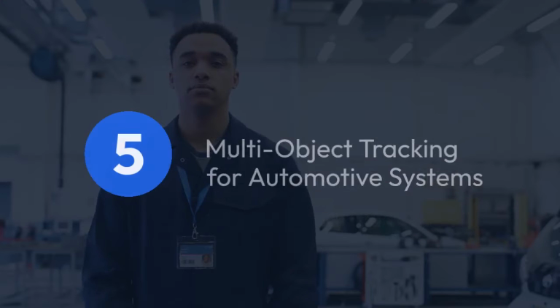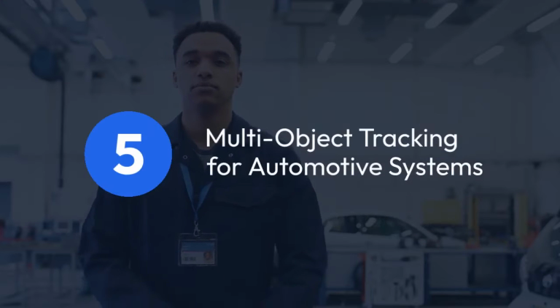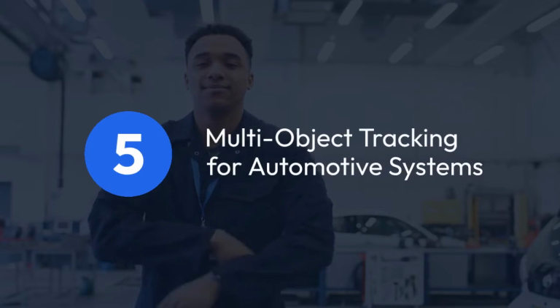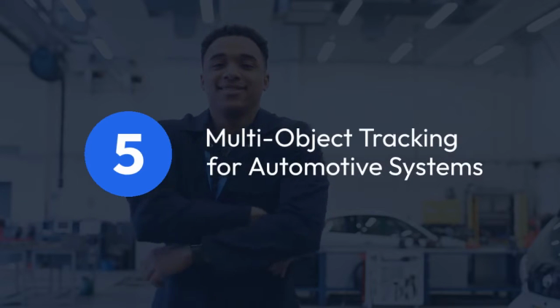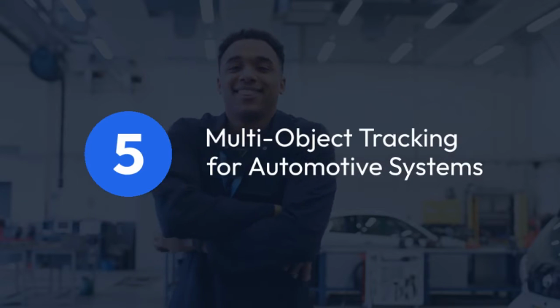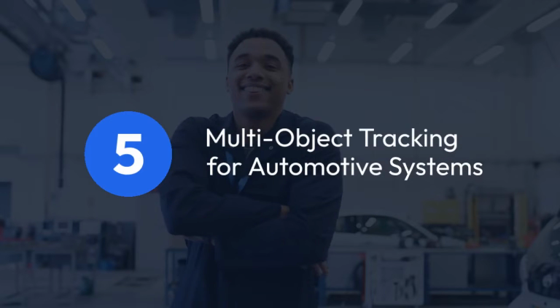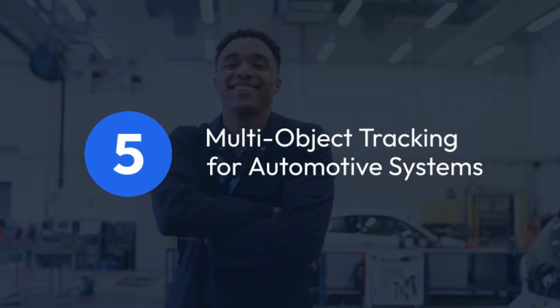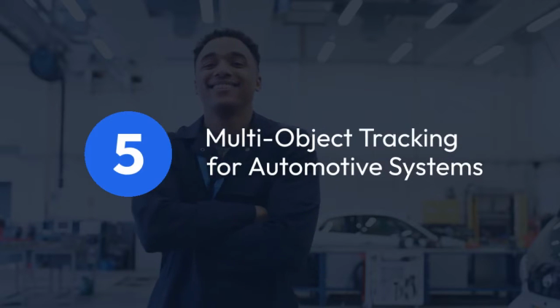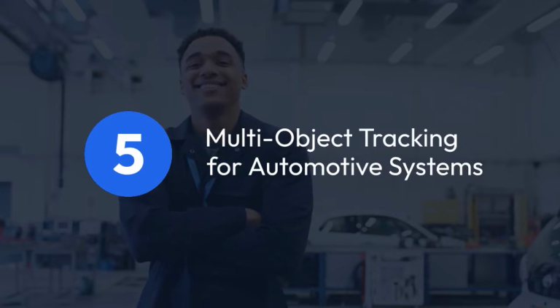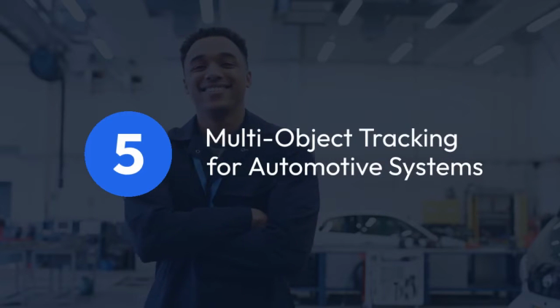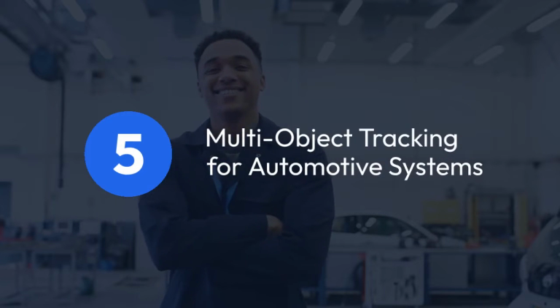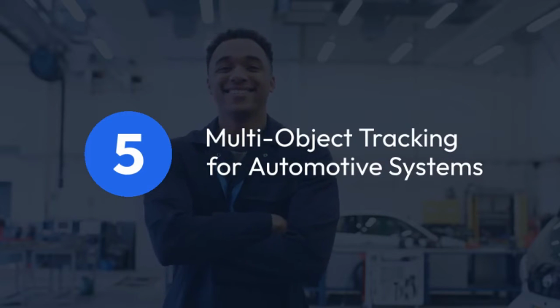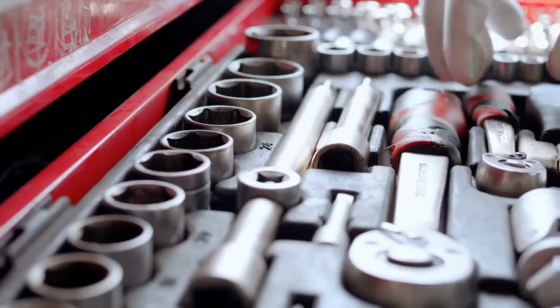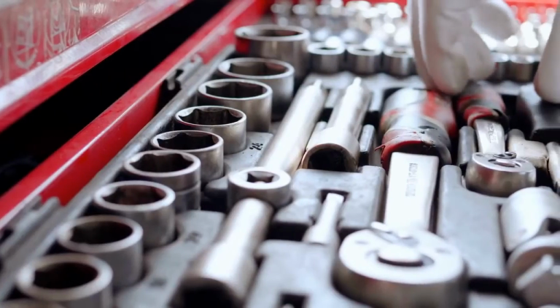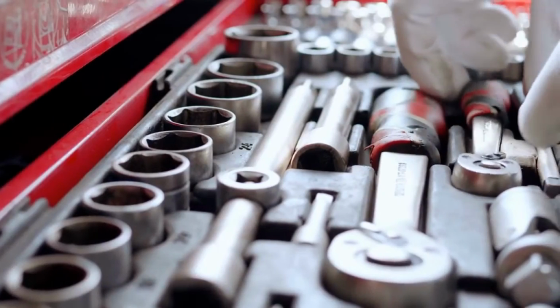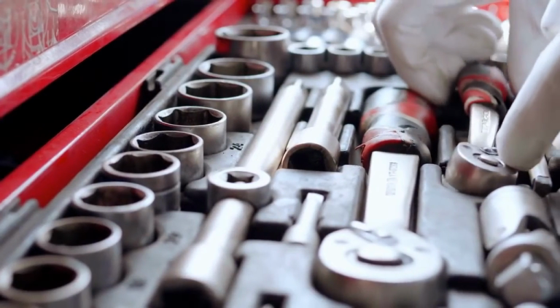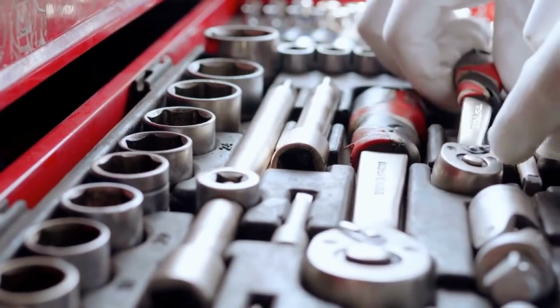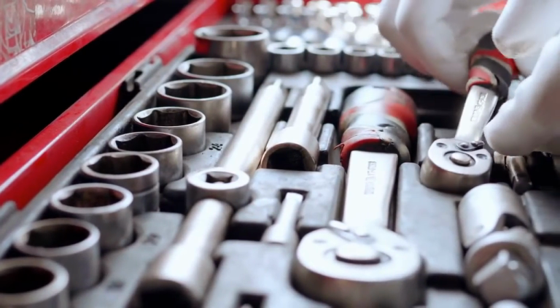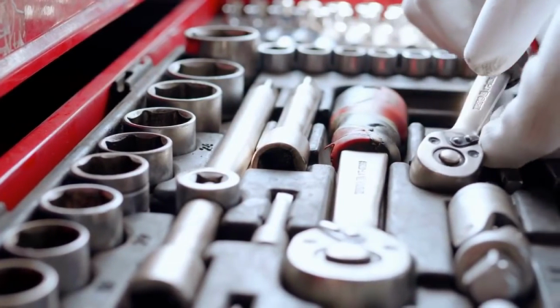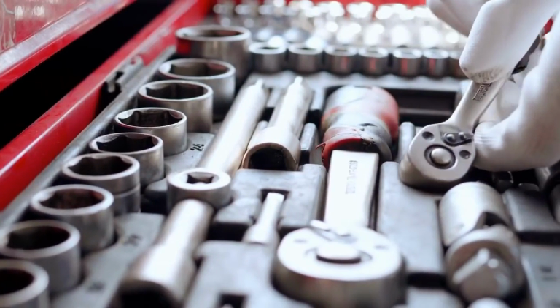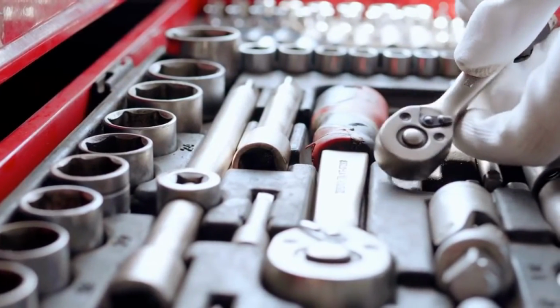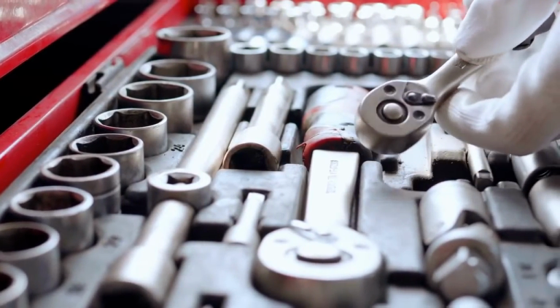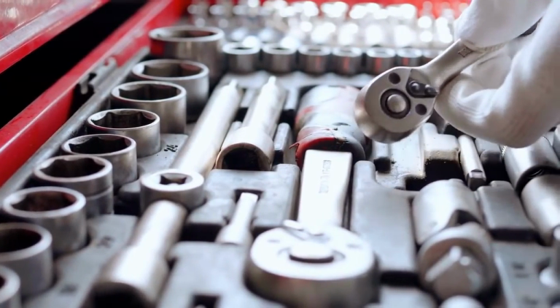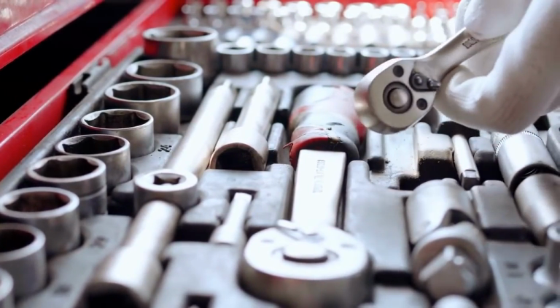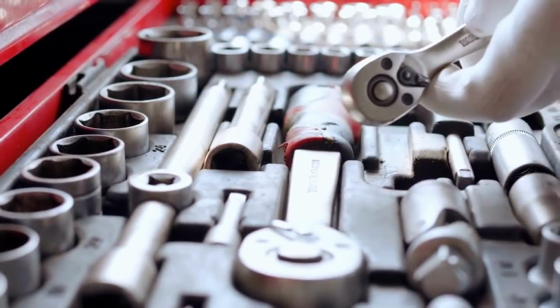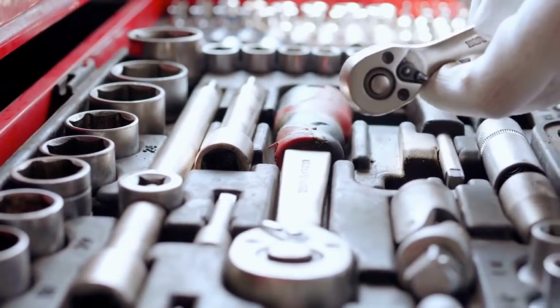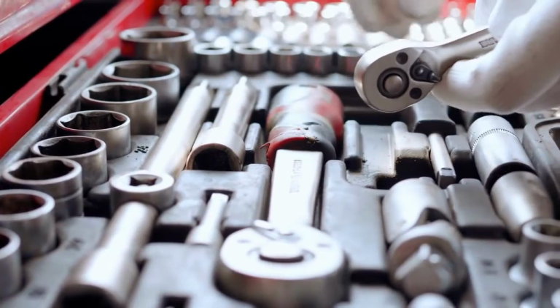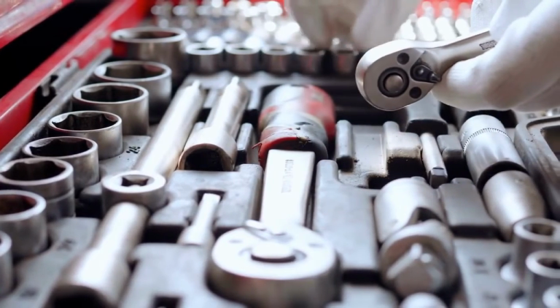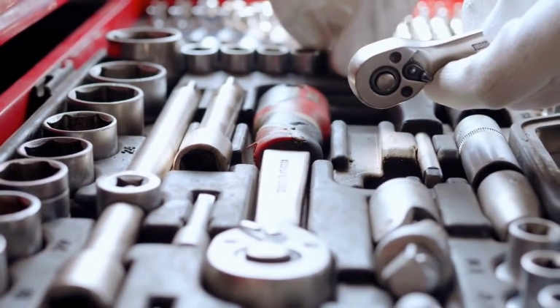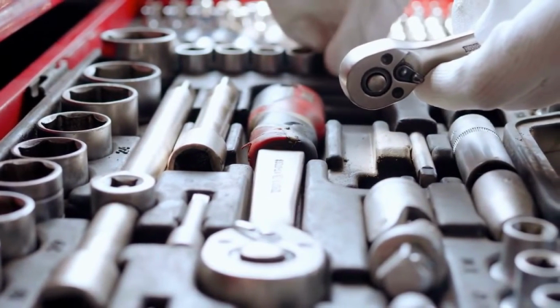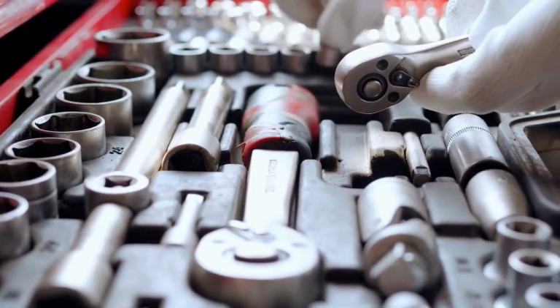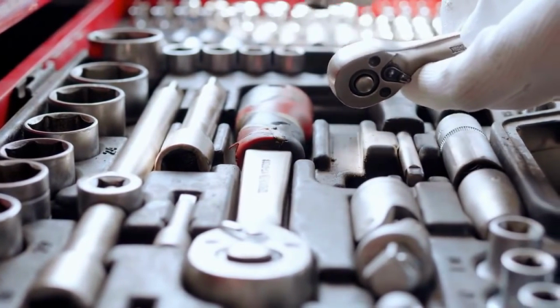5. Multi-Object Tracking for Automotive Systems. This course covers sensors, motion models, and adaptive filters, giving you a deep understanding of multi-object tracking technologies.